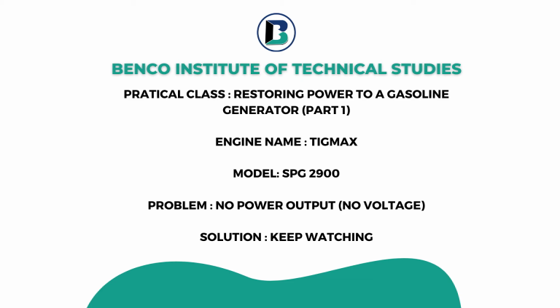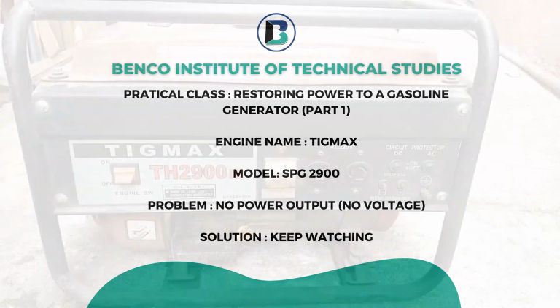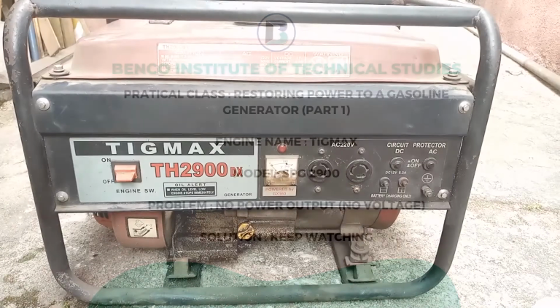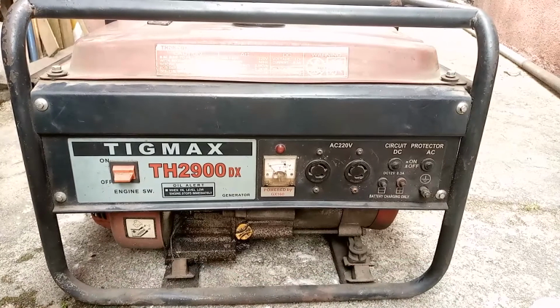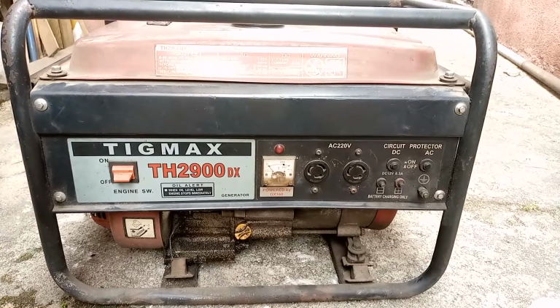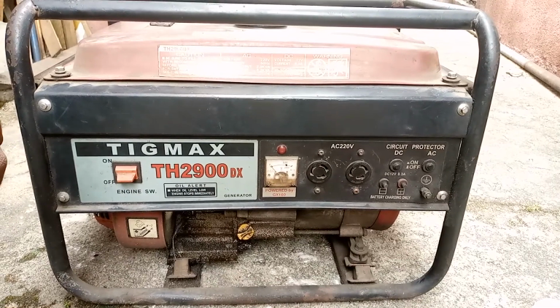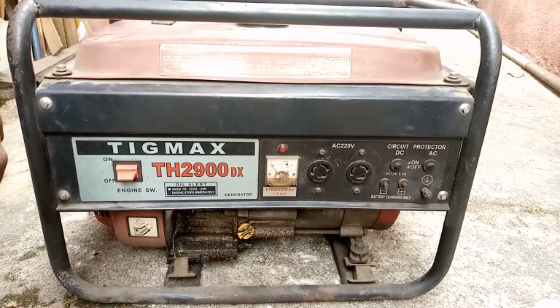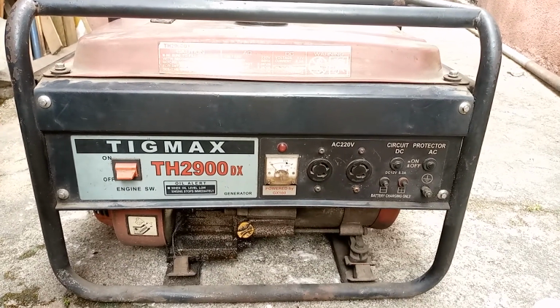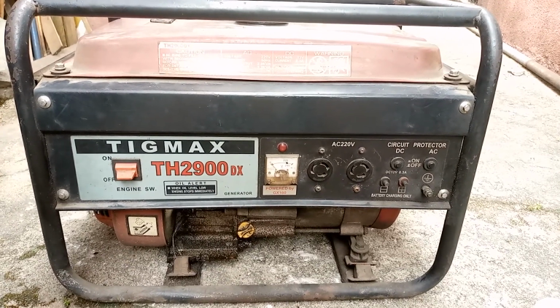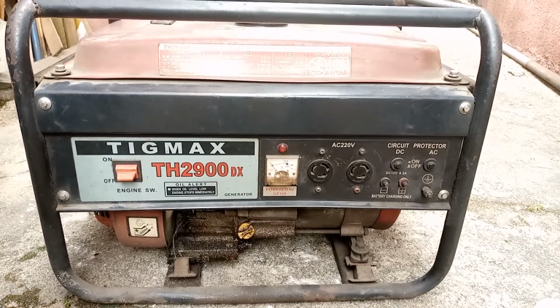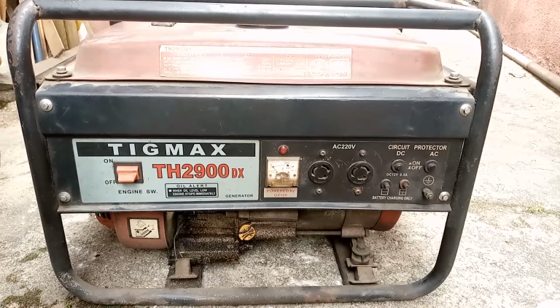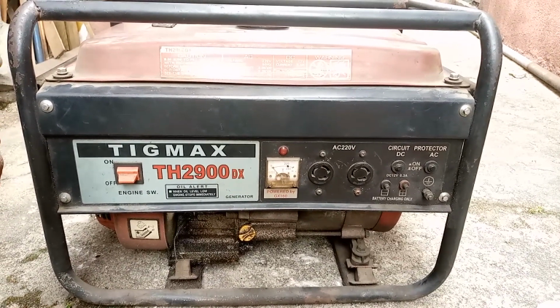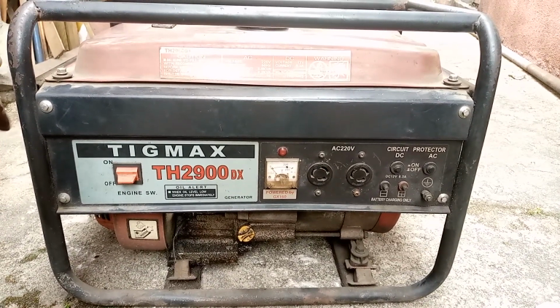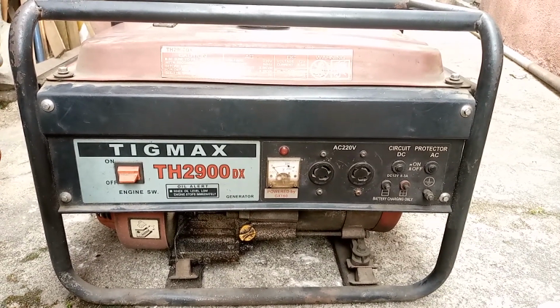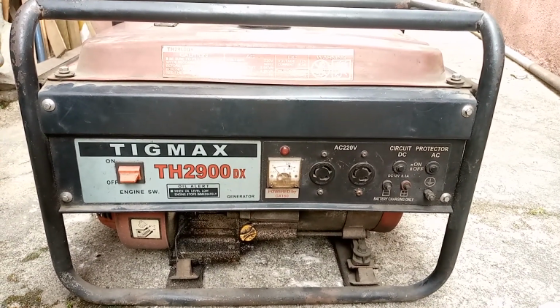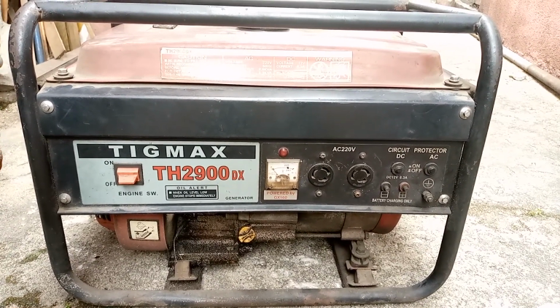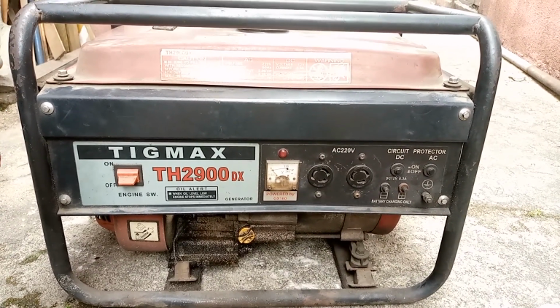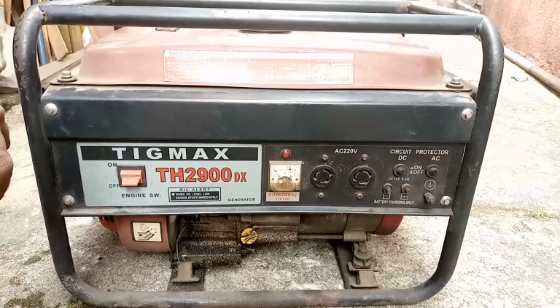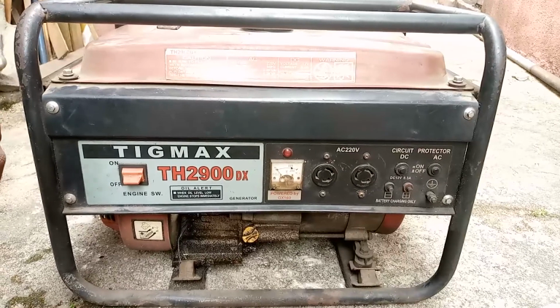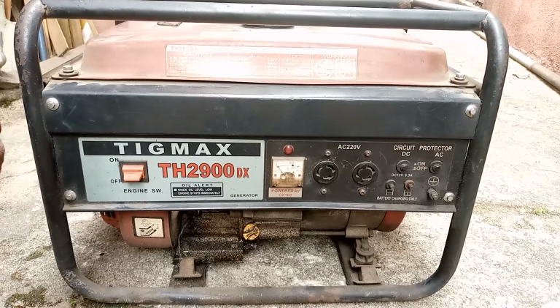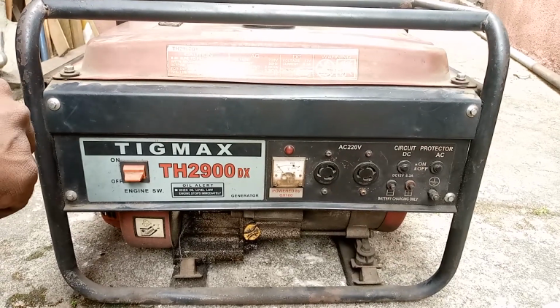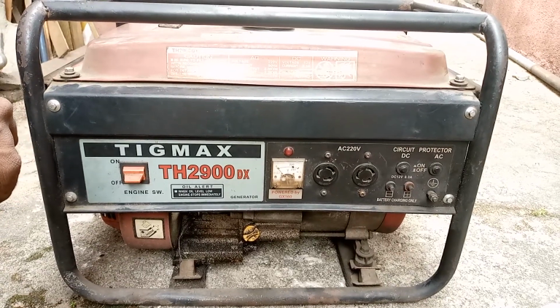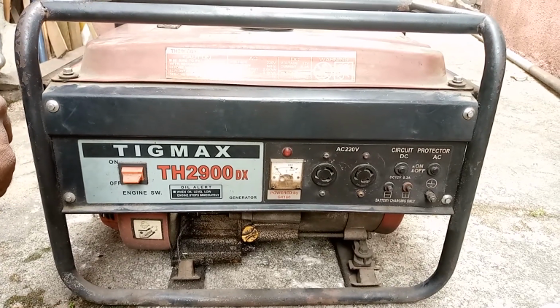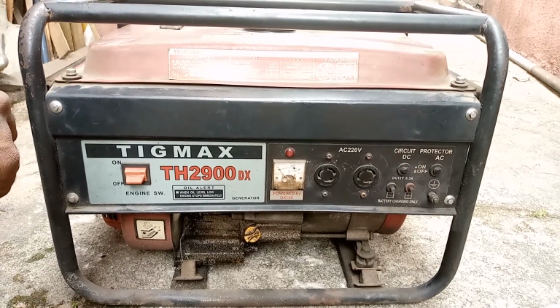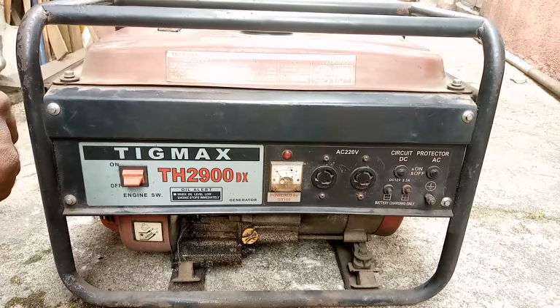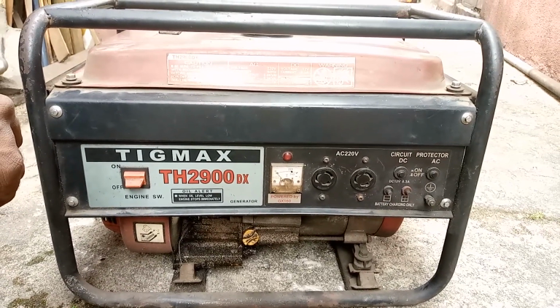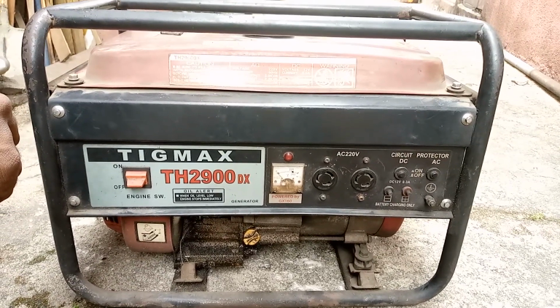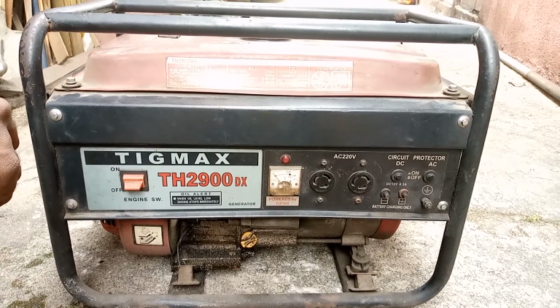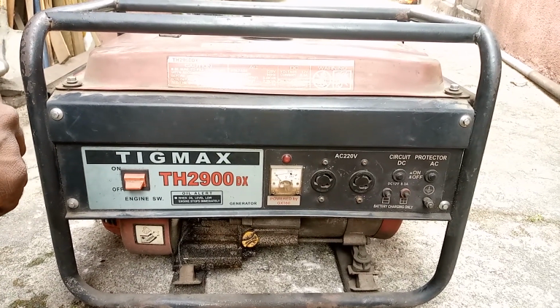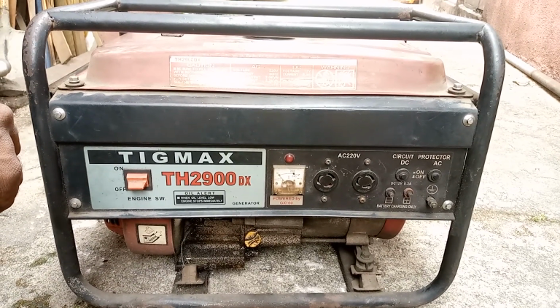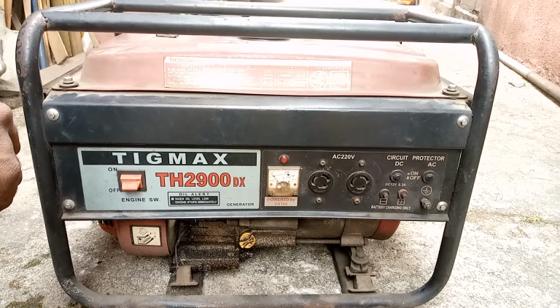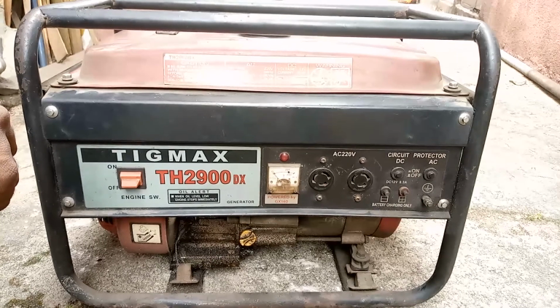Hi guys, welcome to this class. Right here we have a gasoline generator, TIGMAS 2900 model to be precise. This particular generator, according to the client, stopped giving out power.